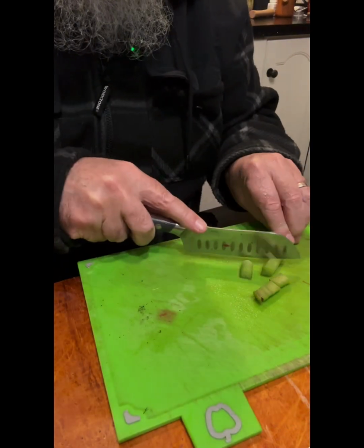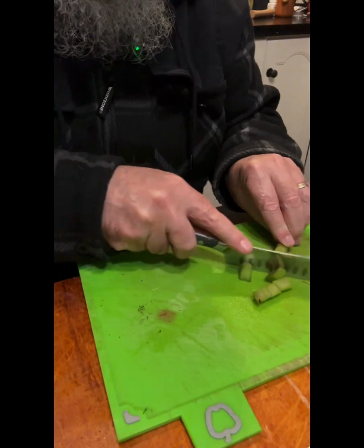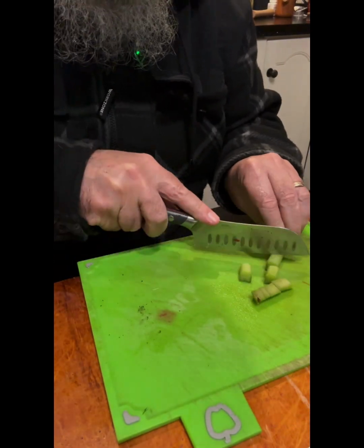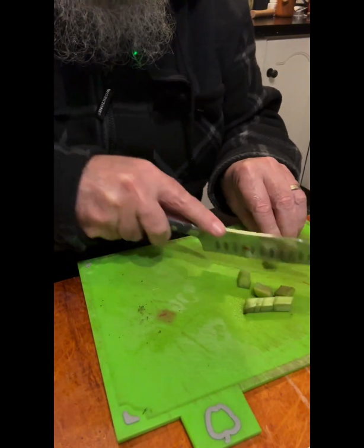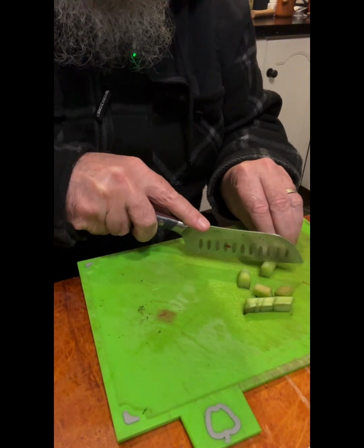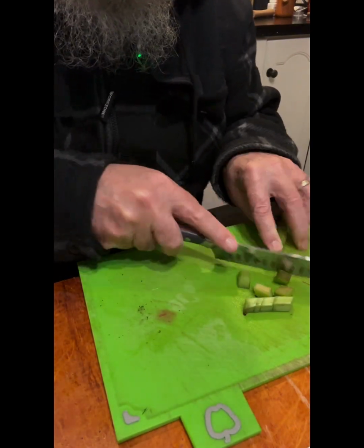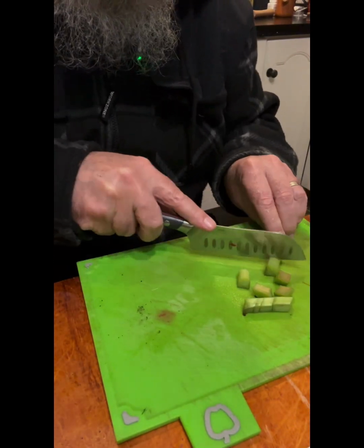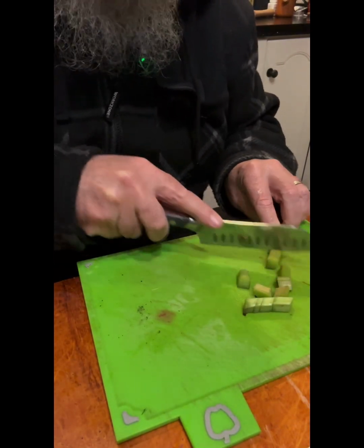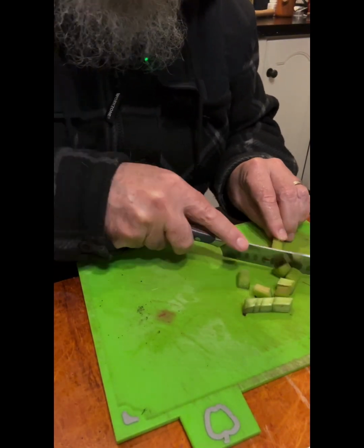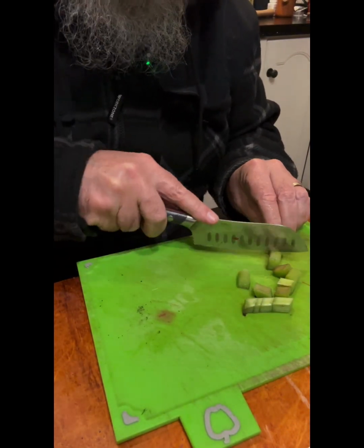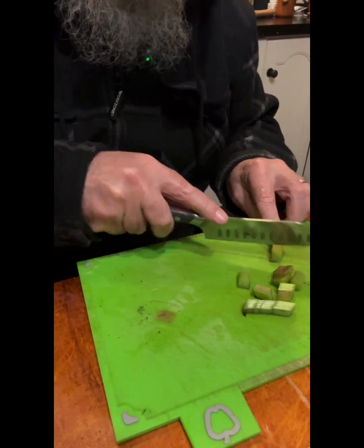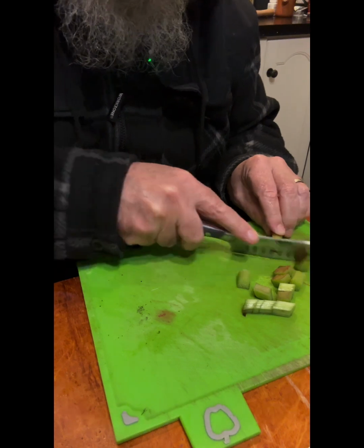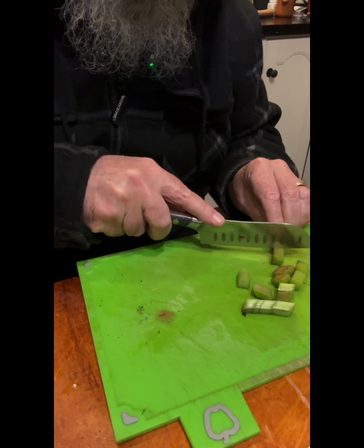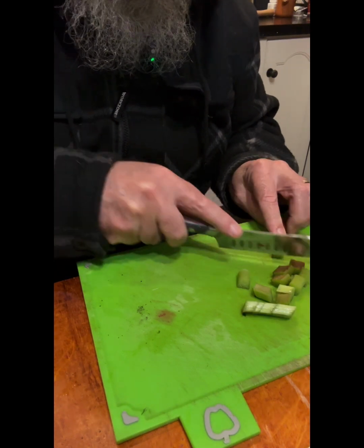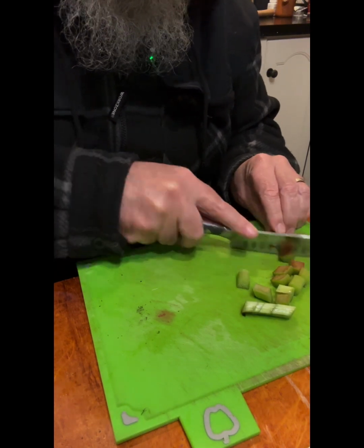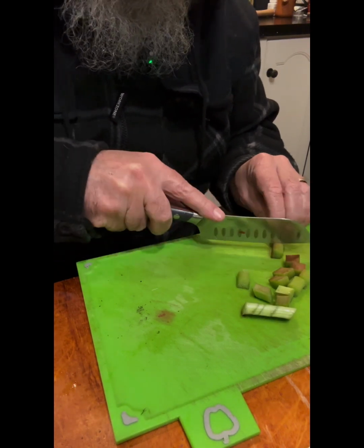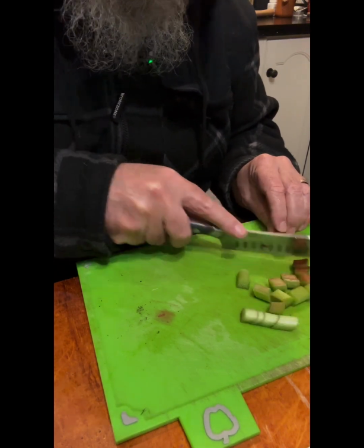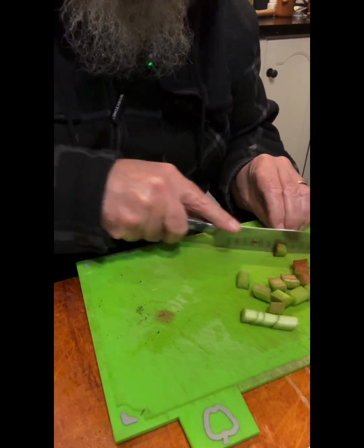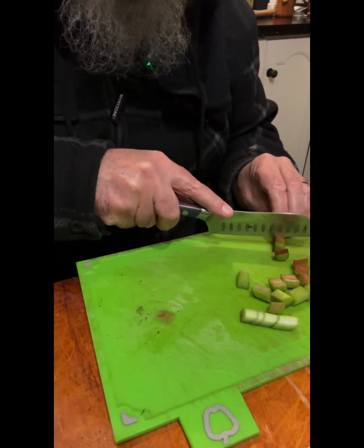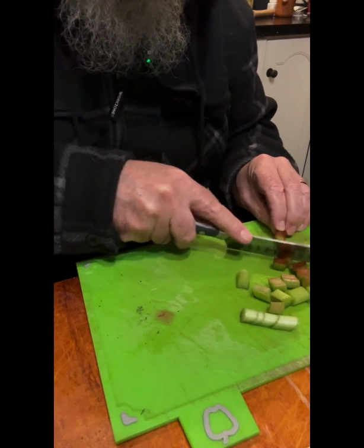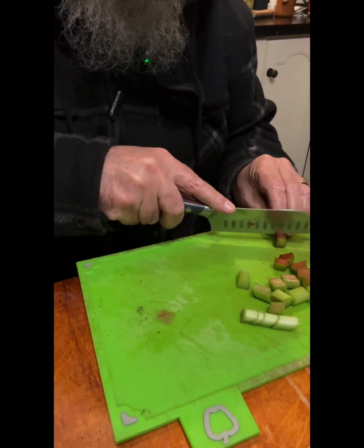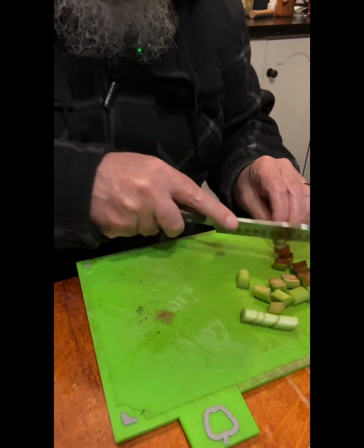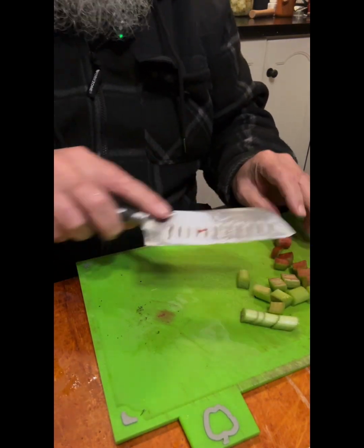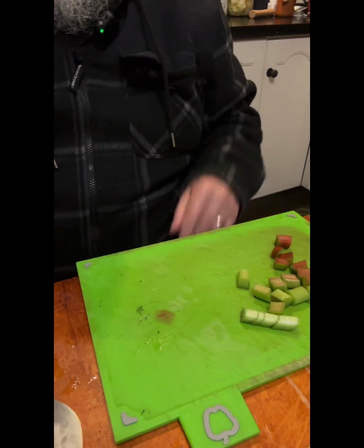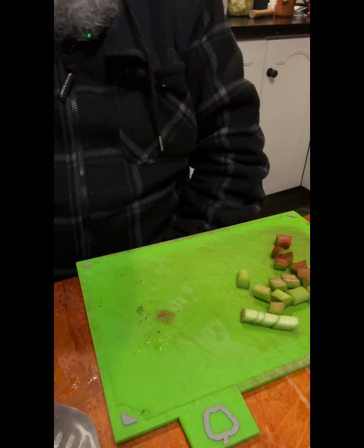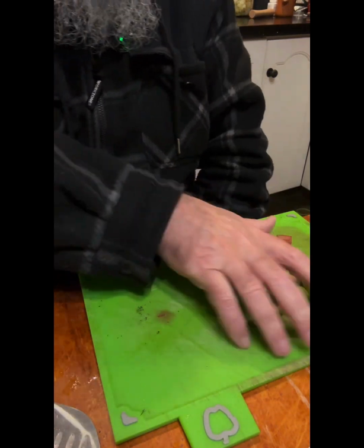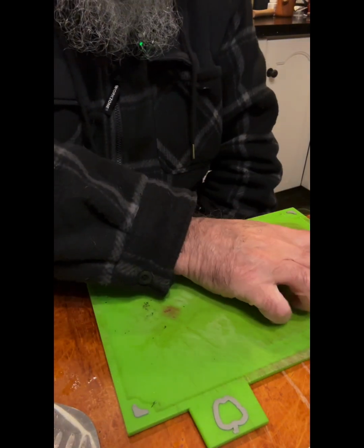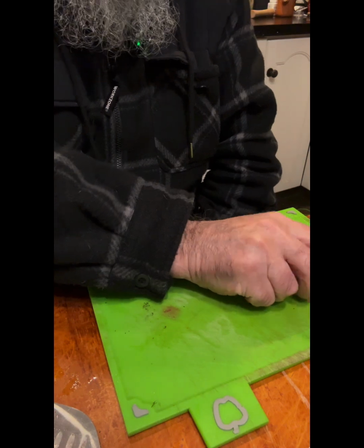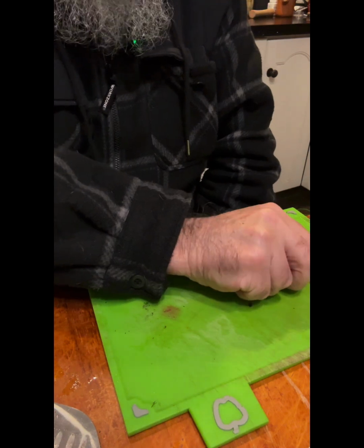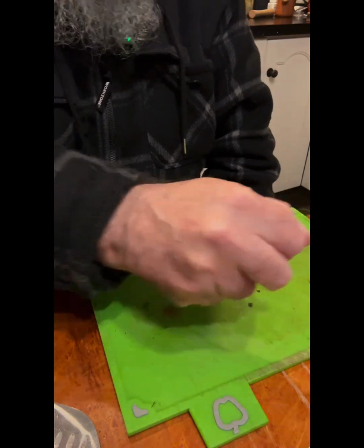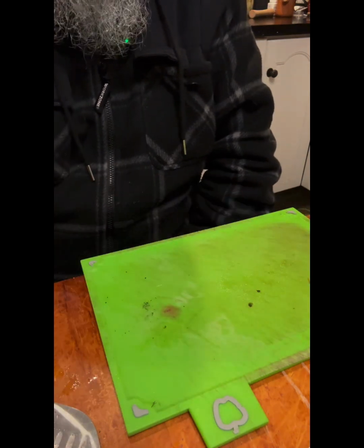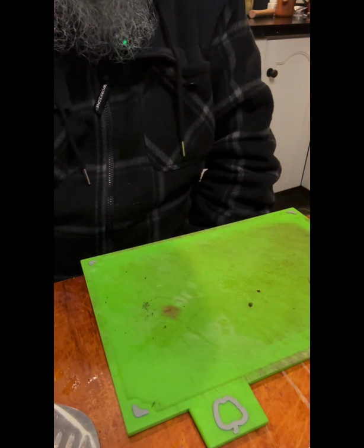And last but not least, our Gaskins, grown from seed. It's not a very small one, so we have both red and green. Do red and green rhubarb taste different? We shall soon find out.